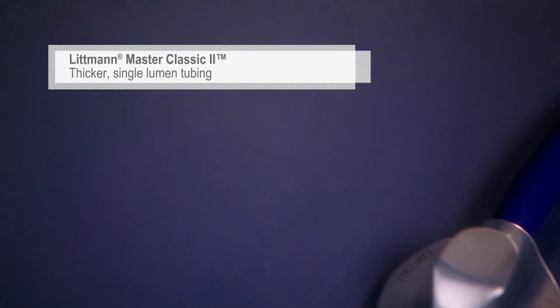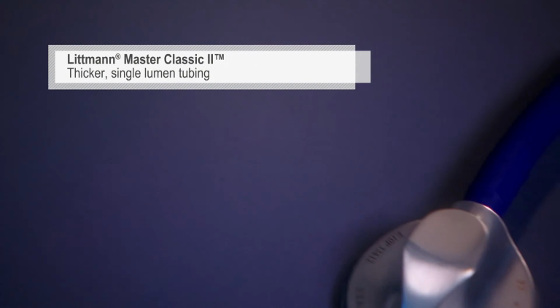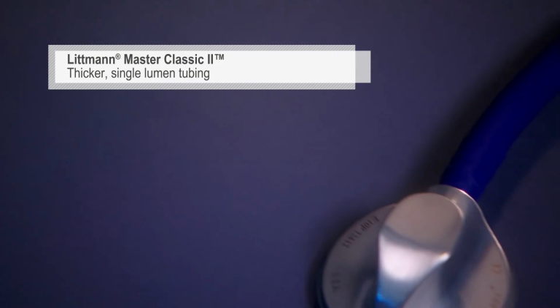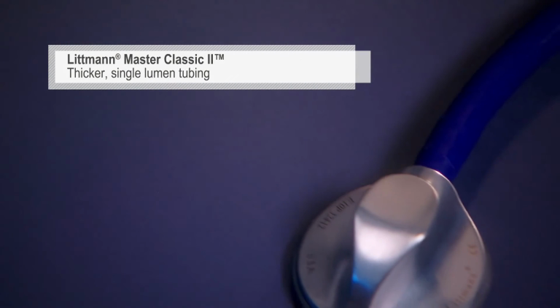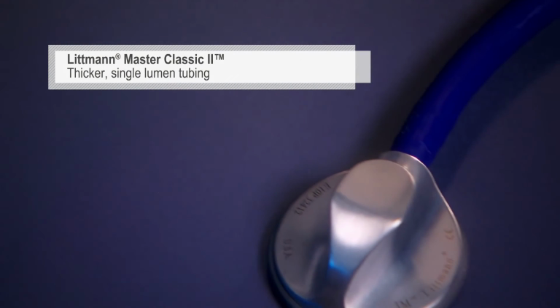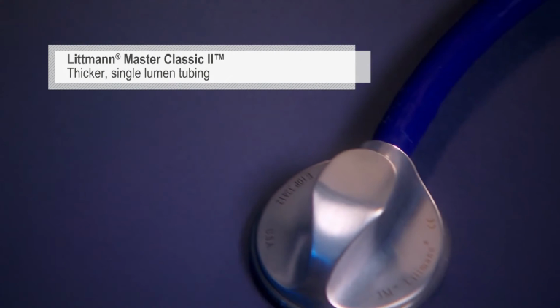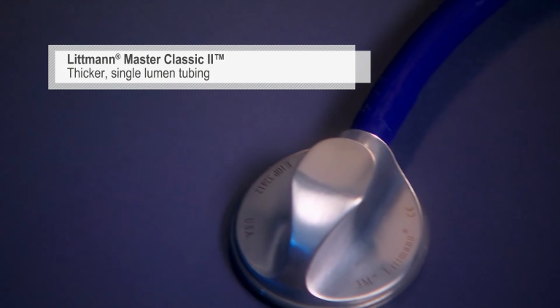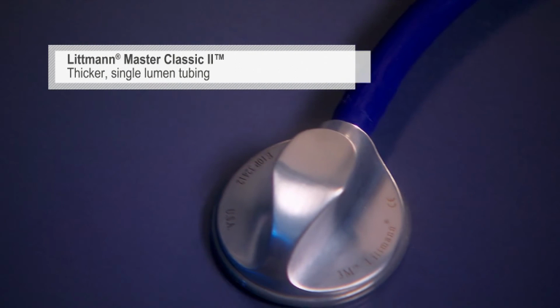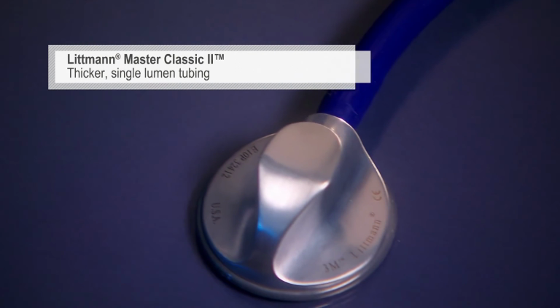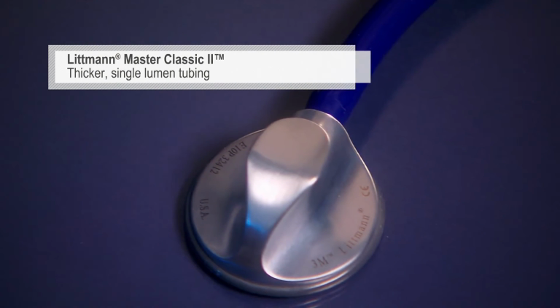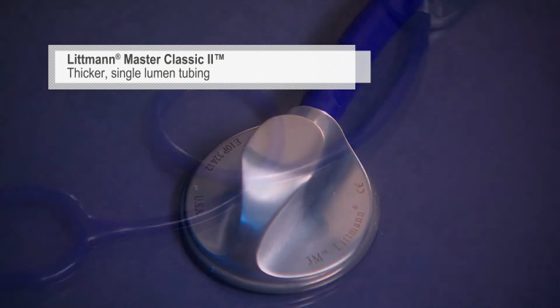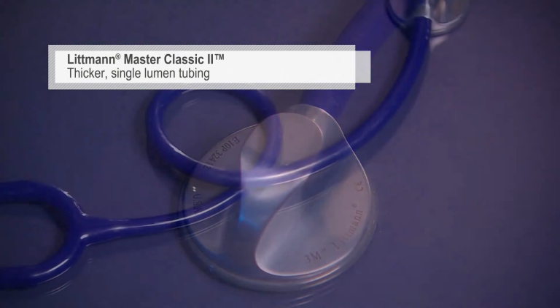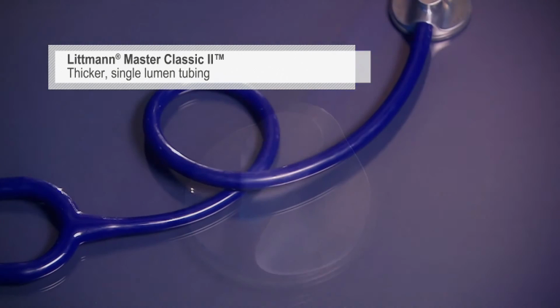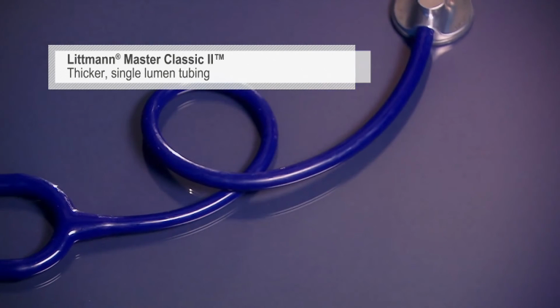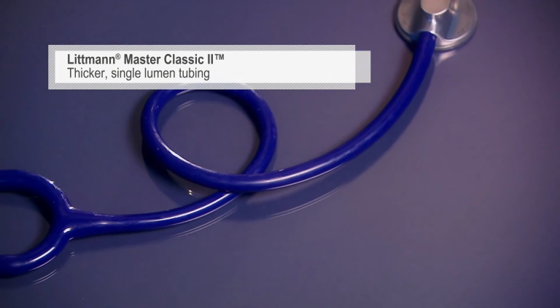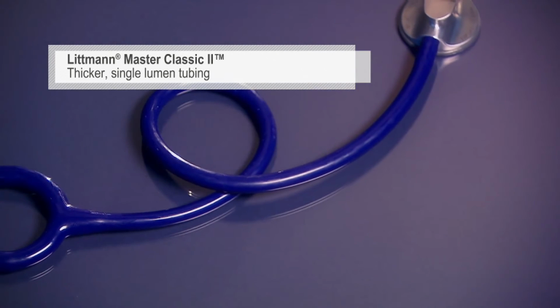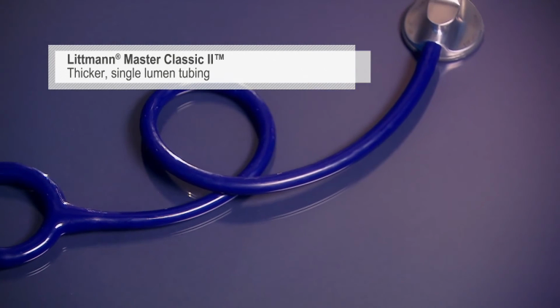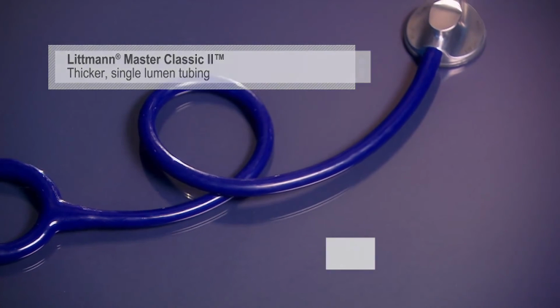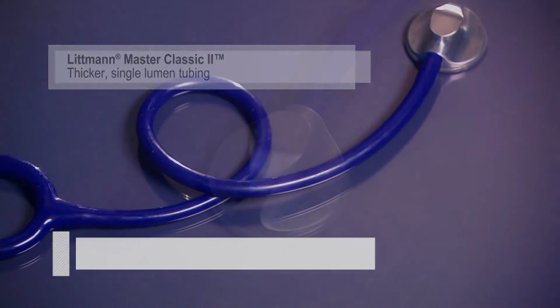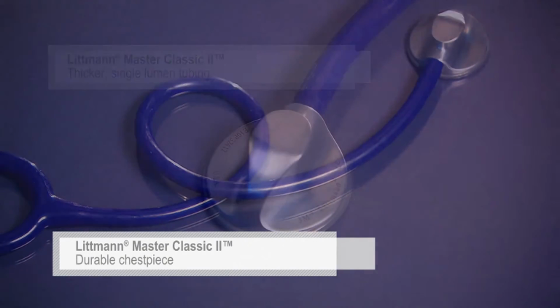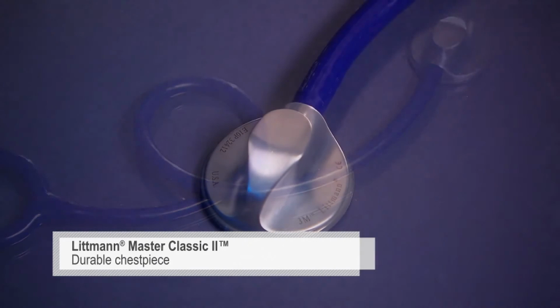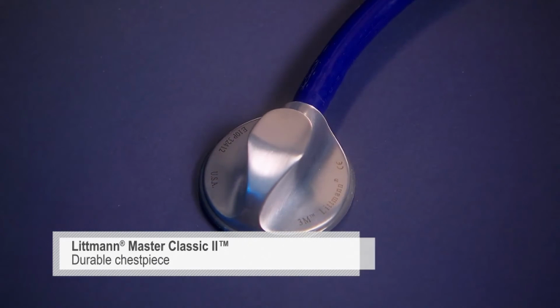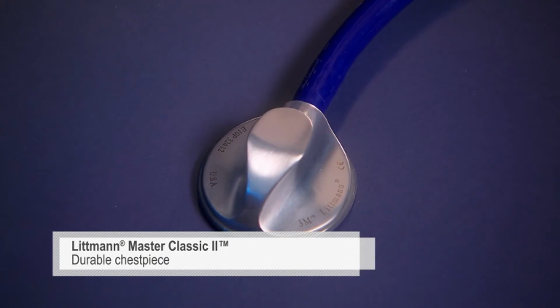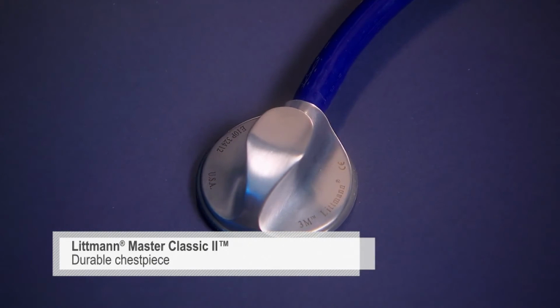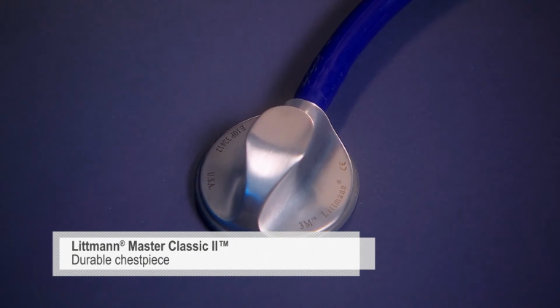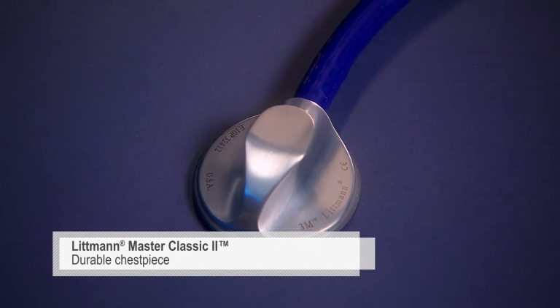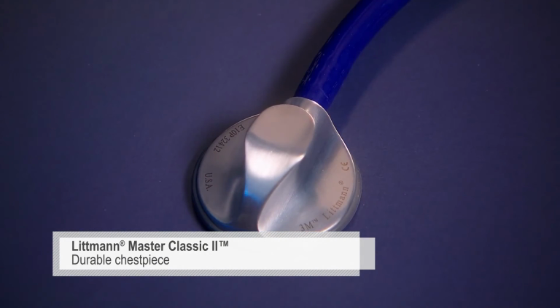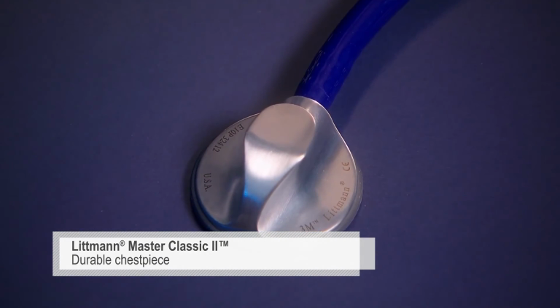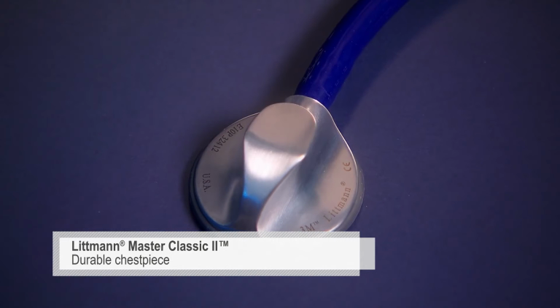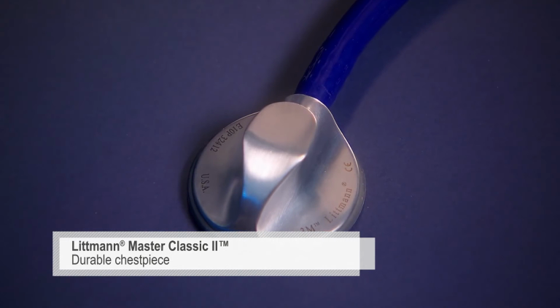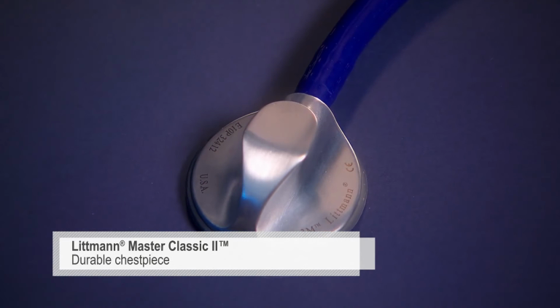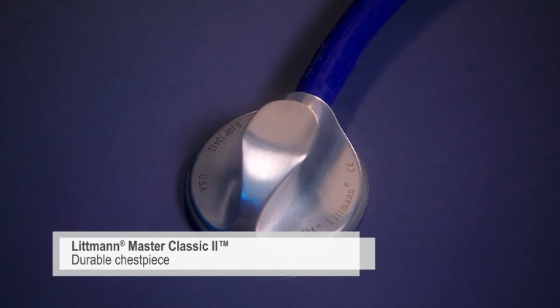The ergonomically designed single-sided Master Classic II features thicker, single-lumen tubing and an award-winning, durable chest piece made of high-density zinc alloy.